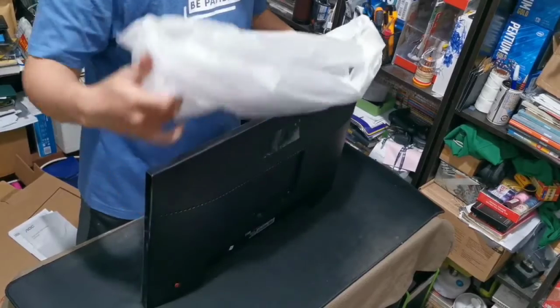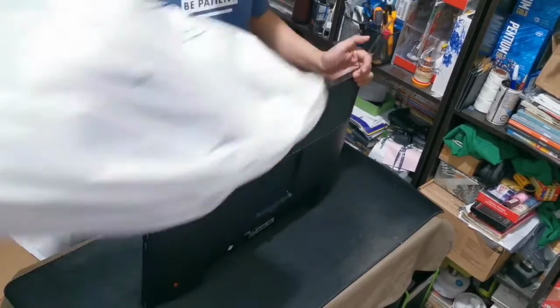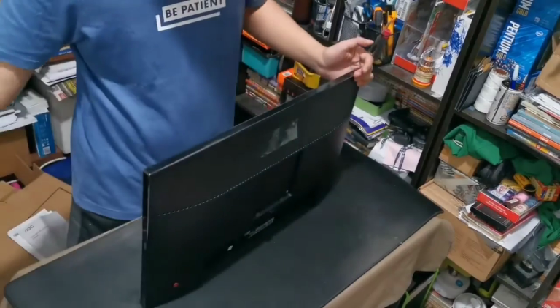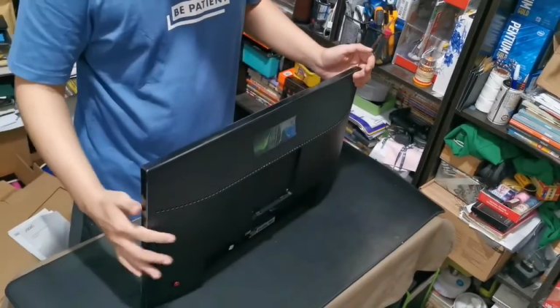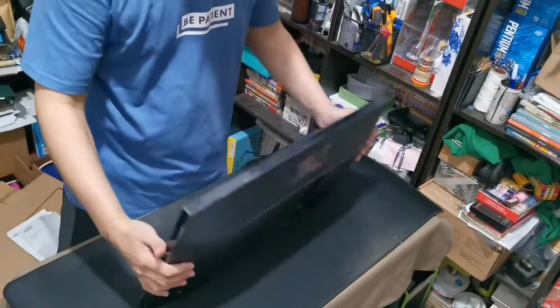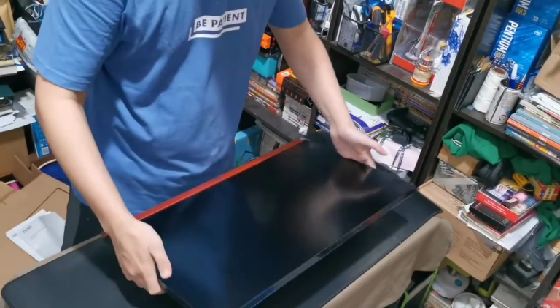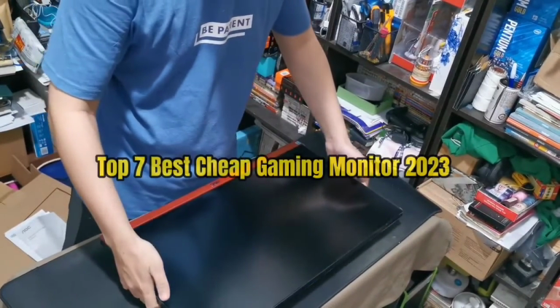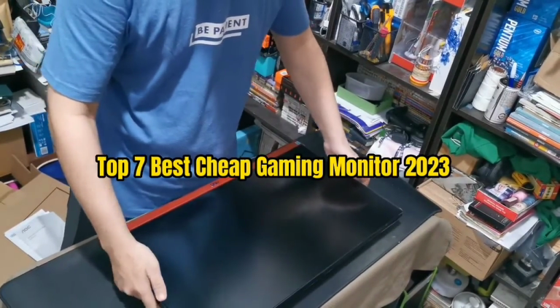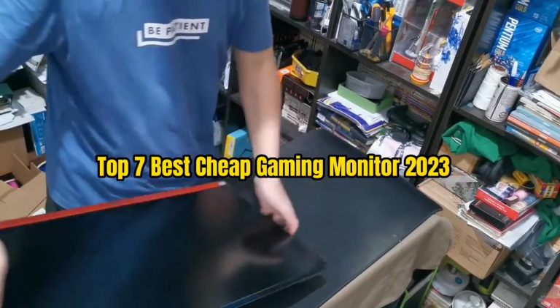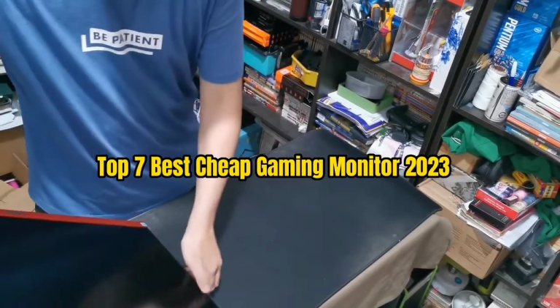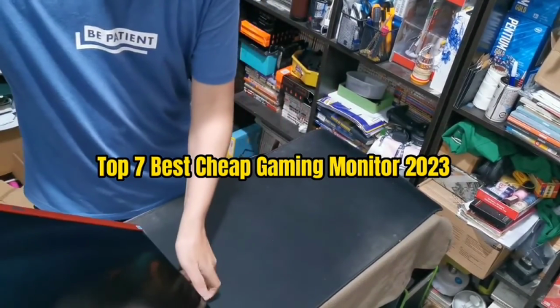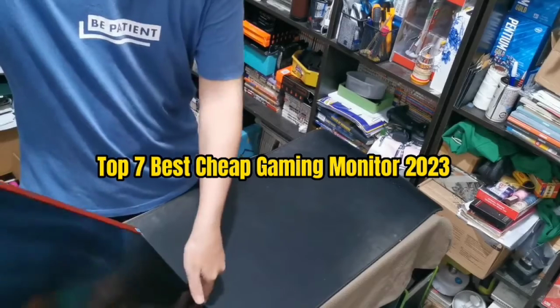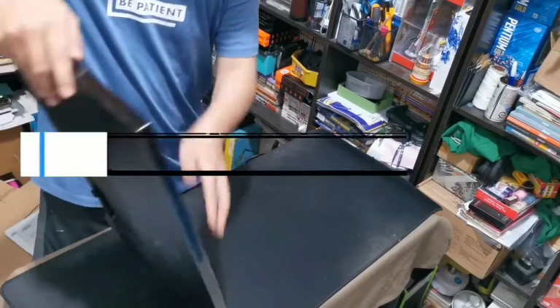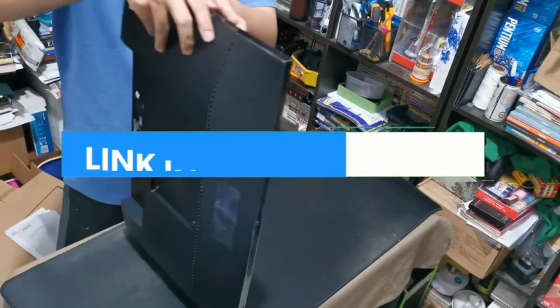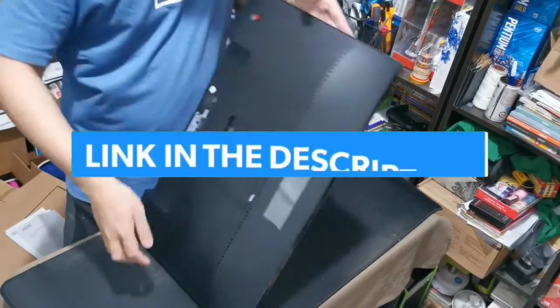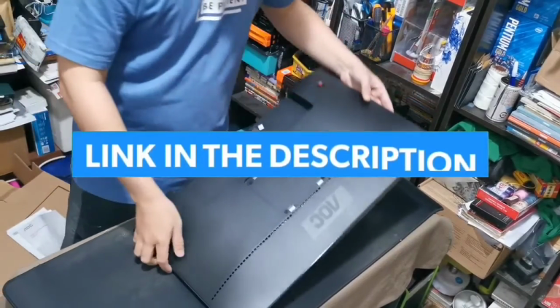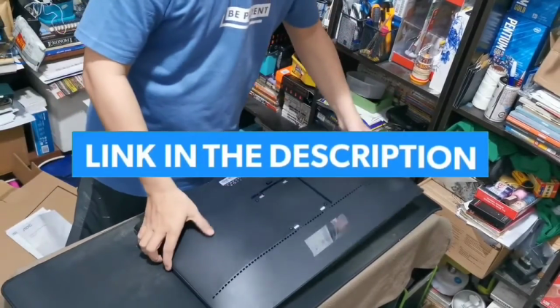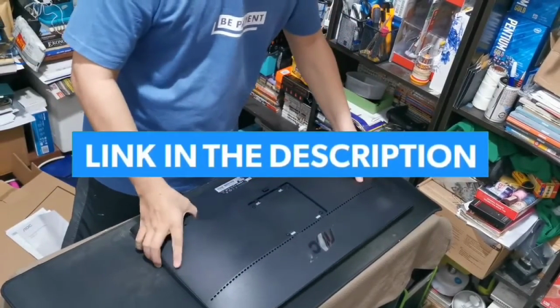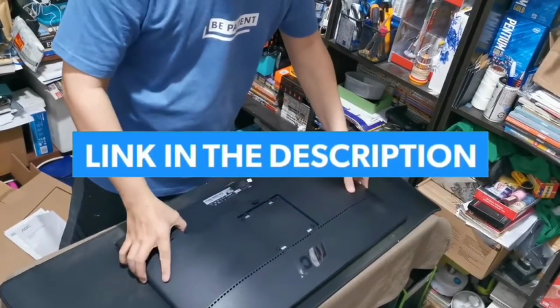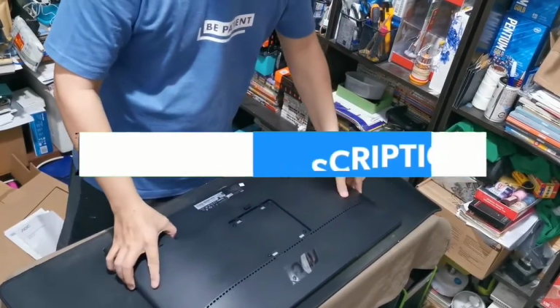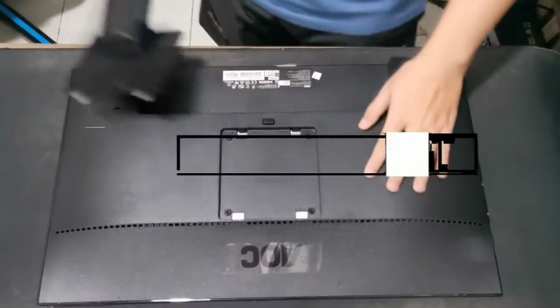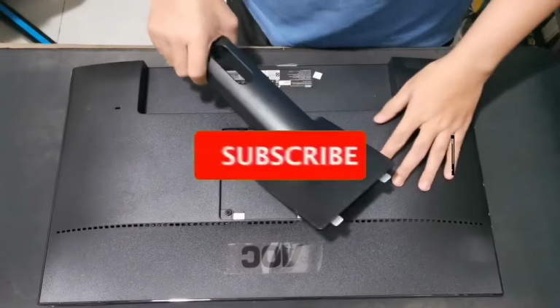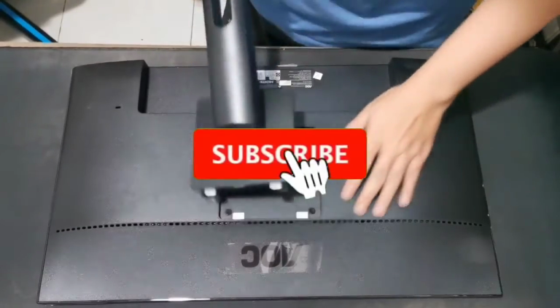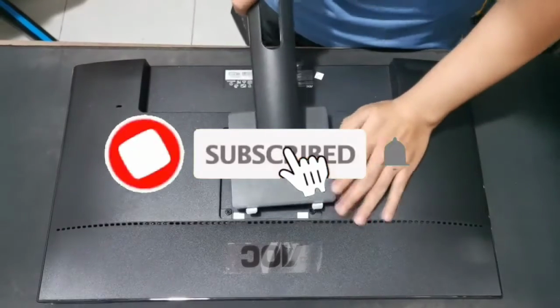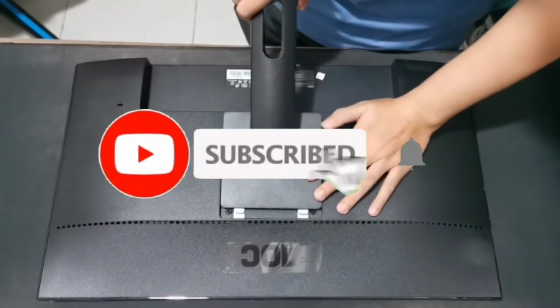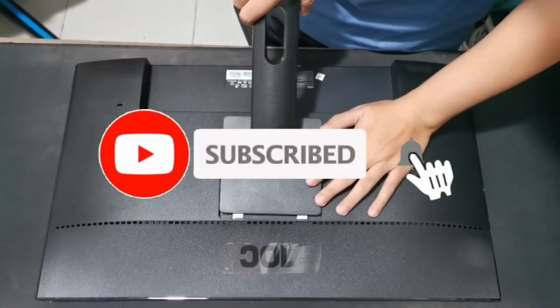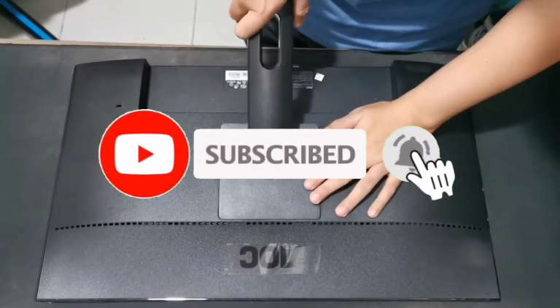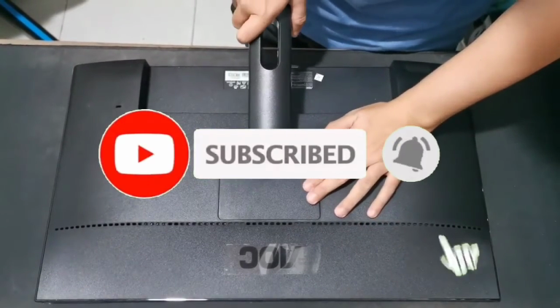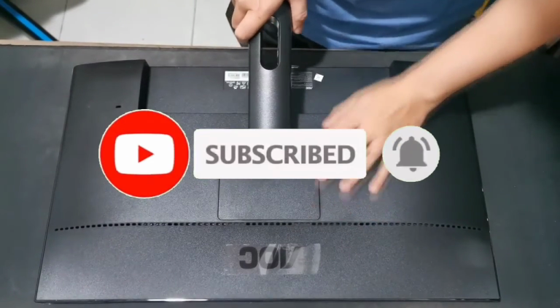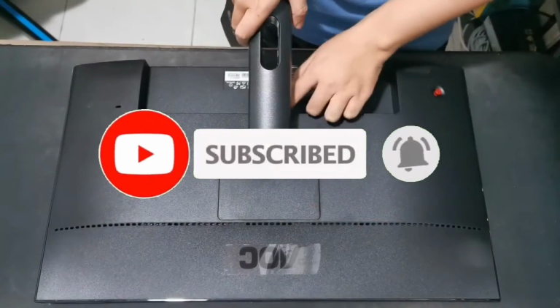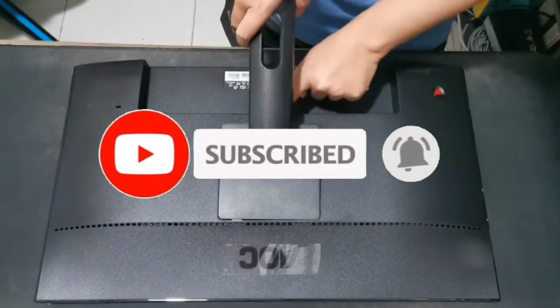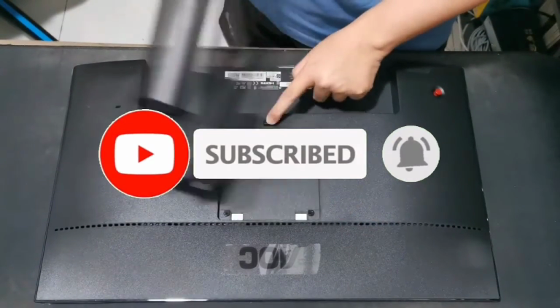That's all for the Top 7 Best Cheap Gaming Monitors 2023. Links to all products are in the description, updated for the best prices. Subscribe to the channel for more videos — see you in the next one, take care, bye.